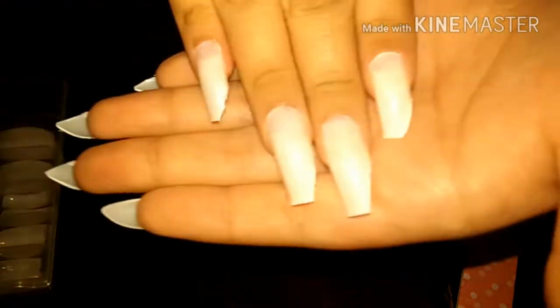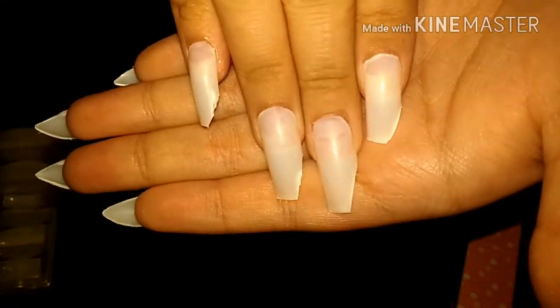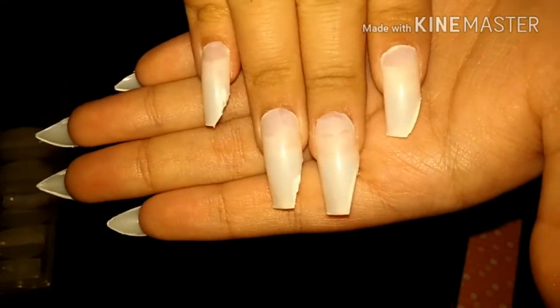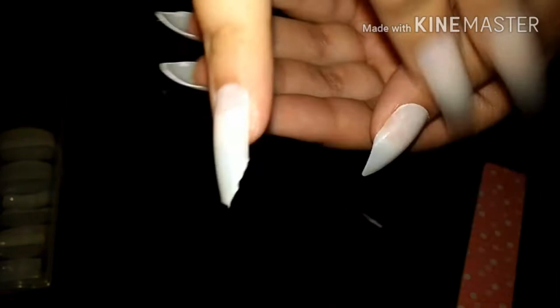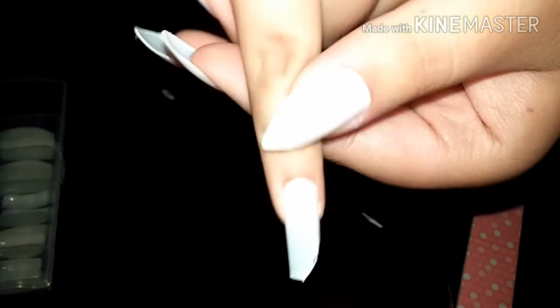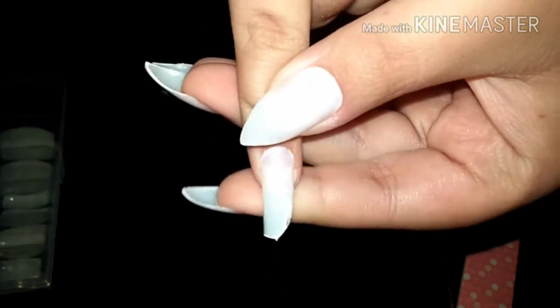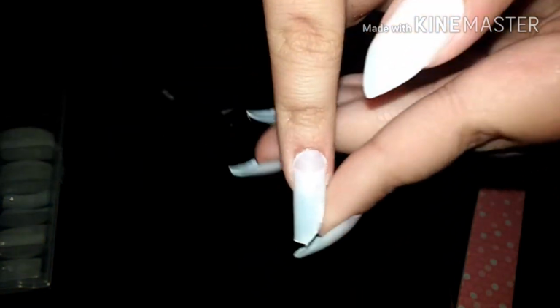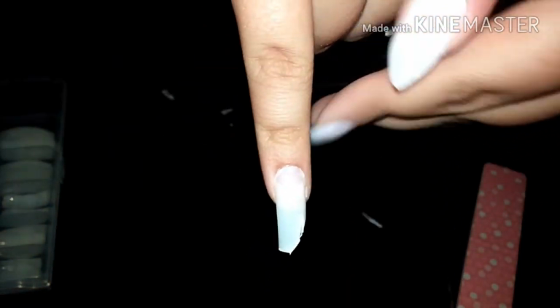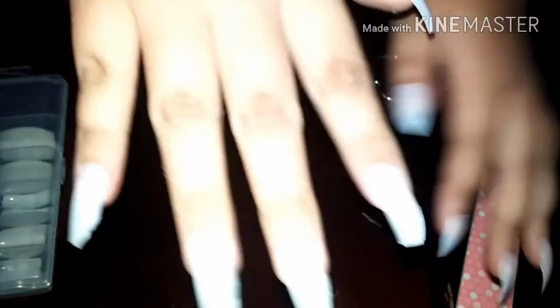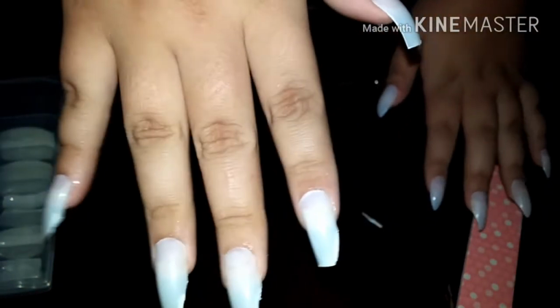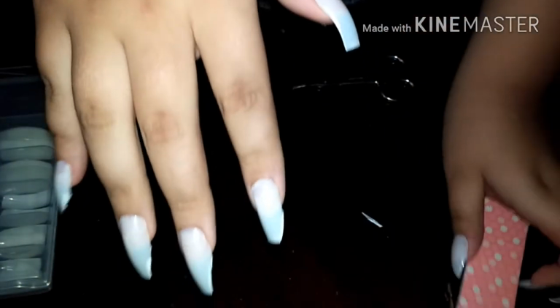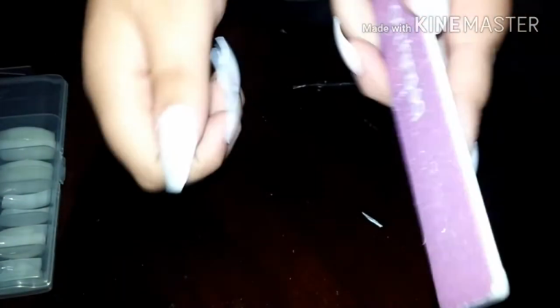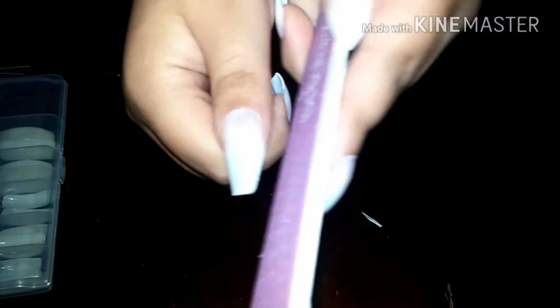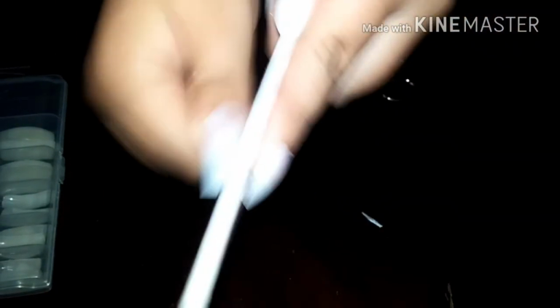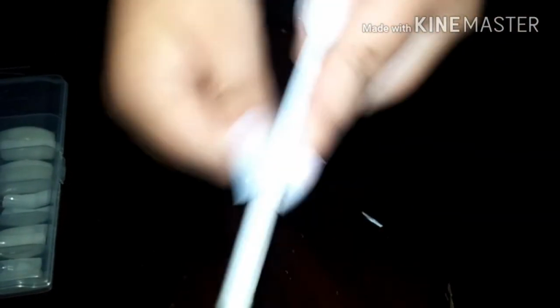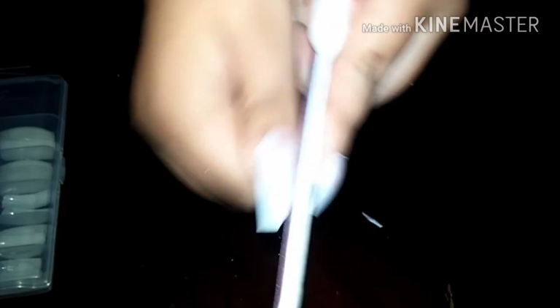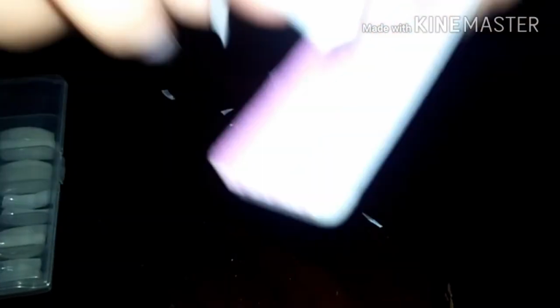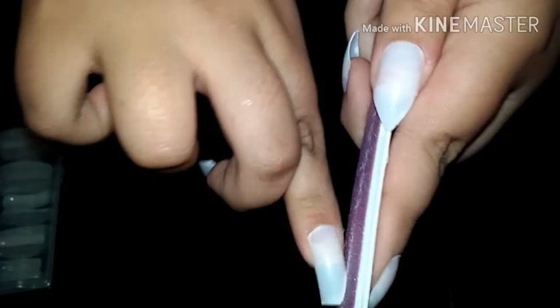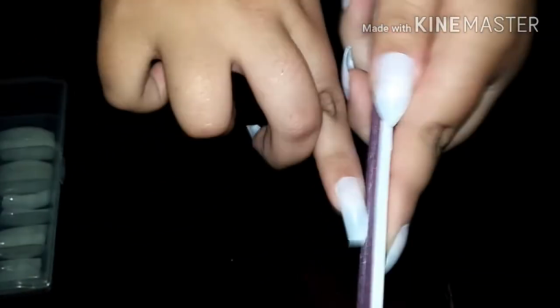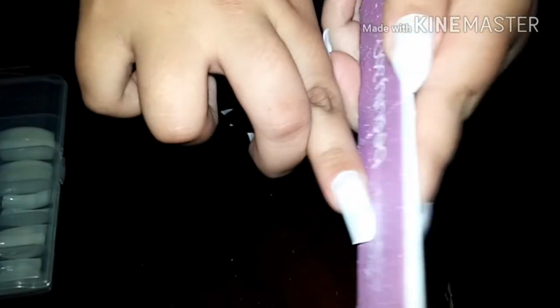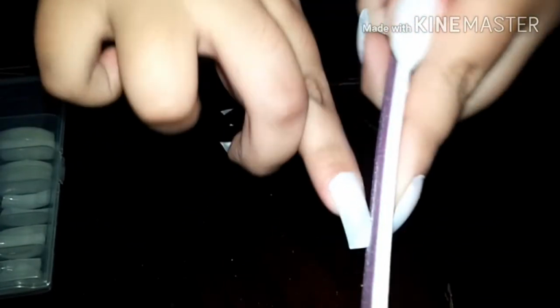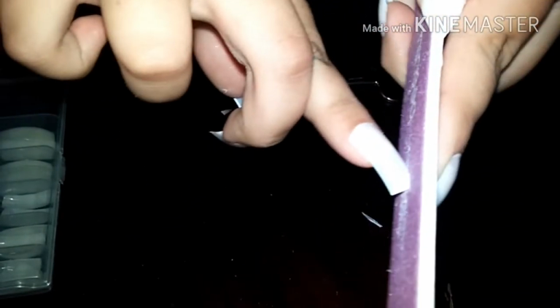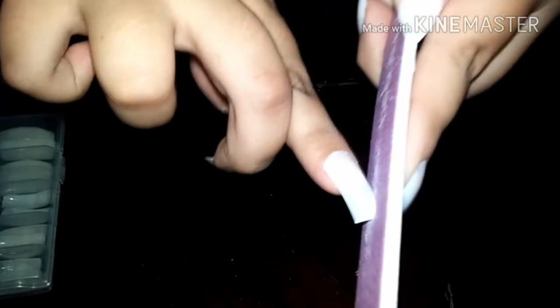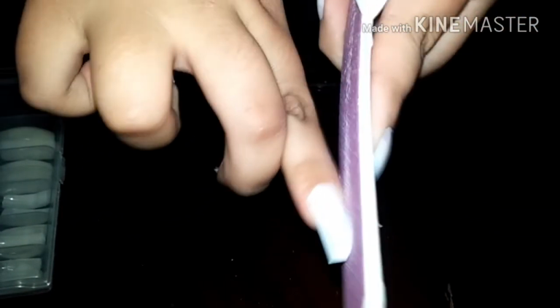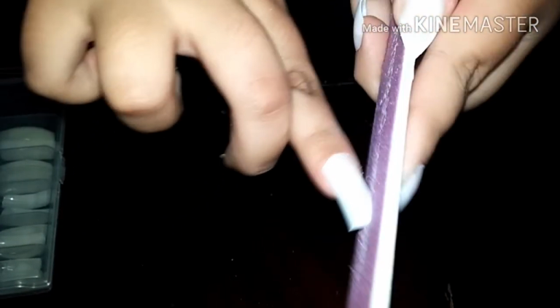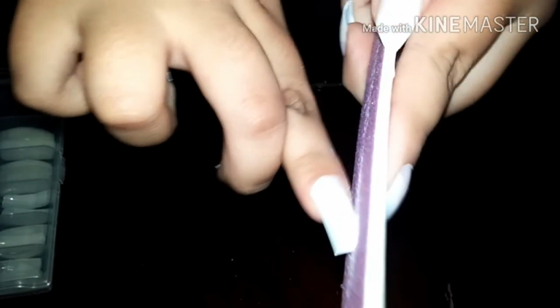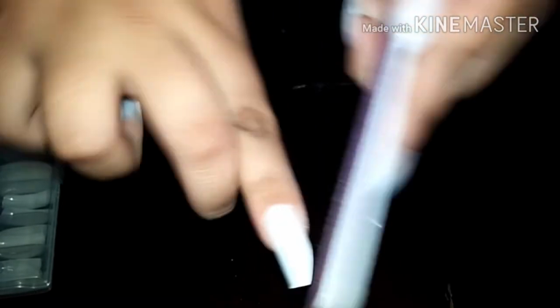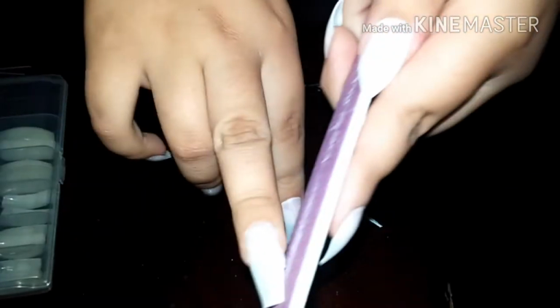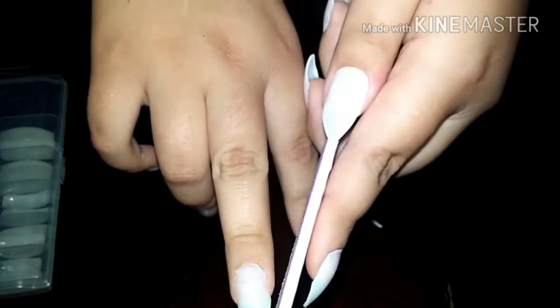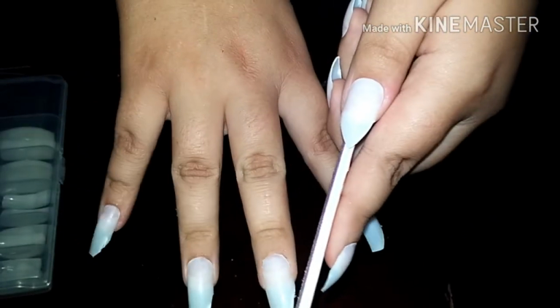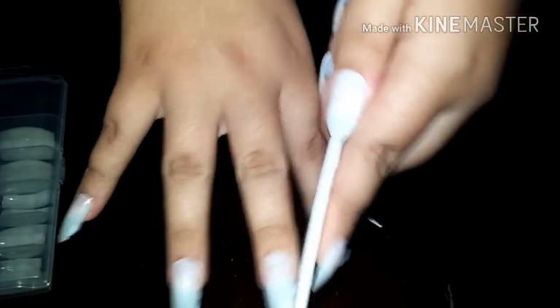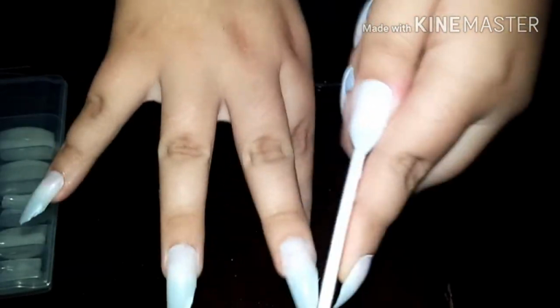I've done that diagonal cut to all my nails on one side, and now I'm just going to file that down to give it a smoother edge.